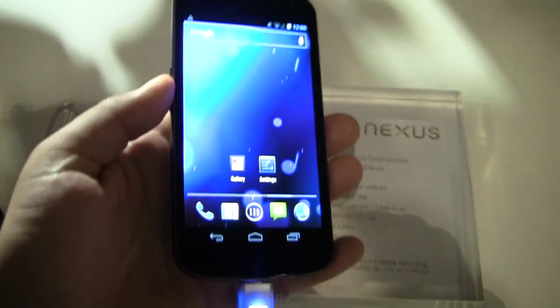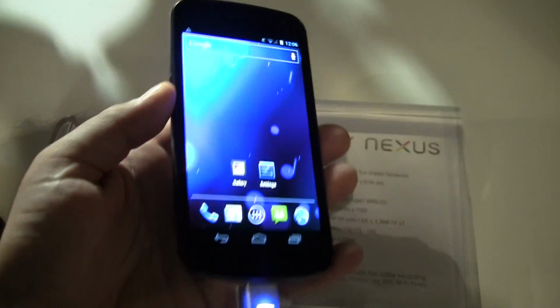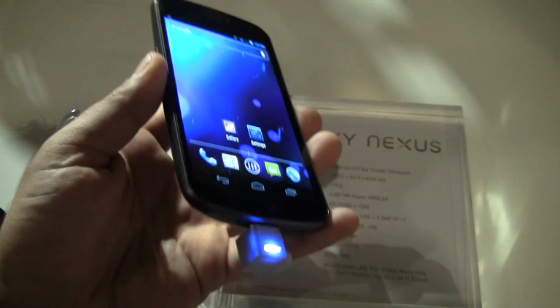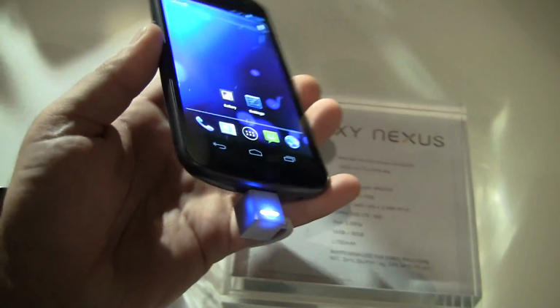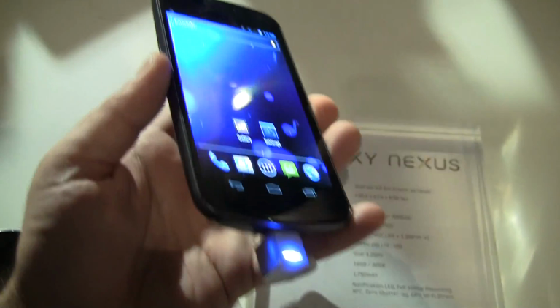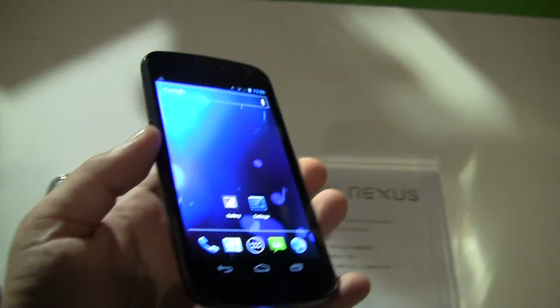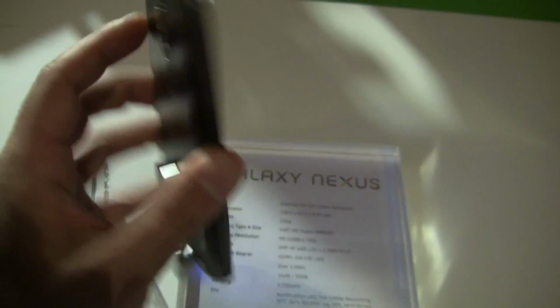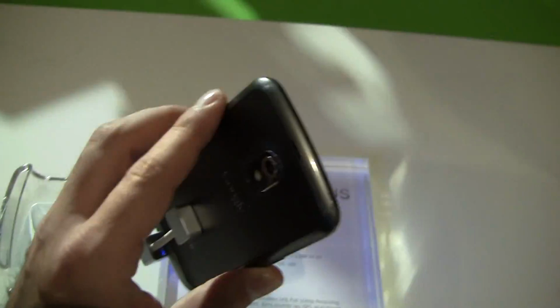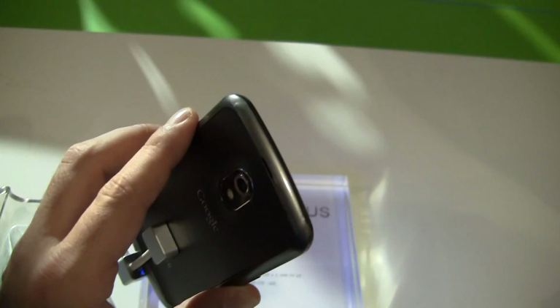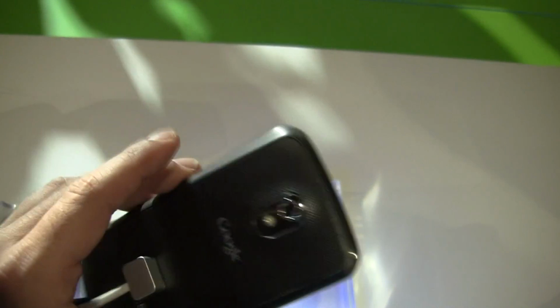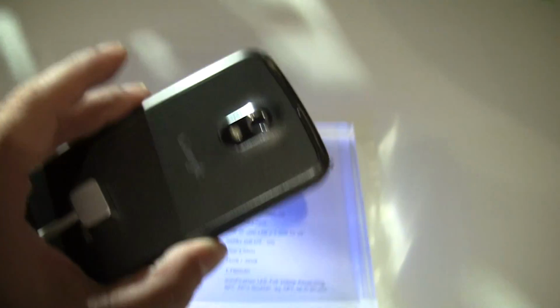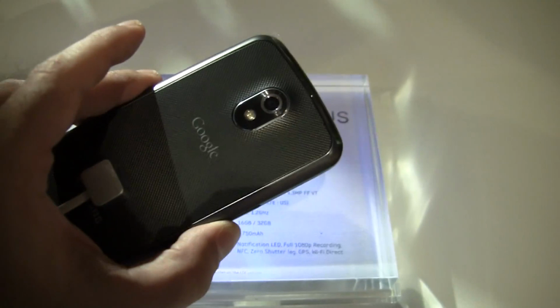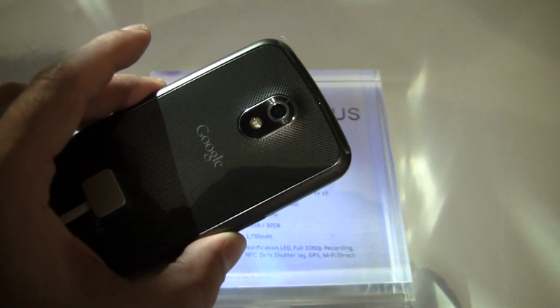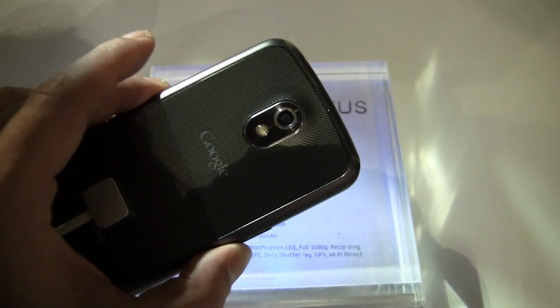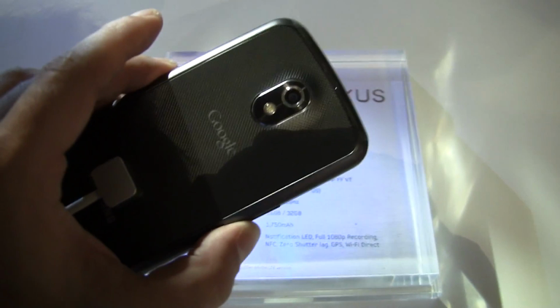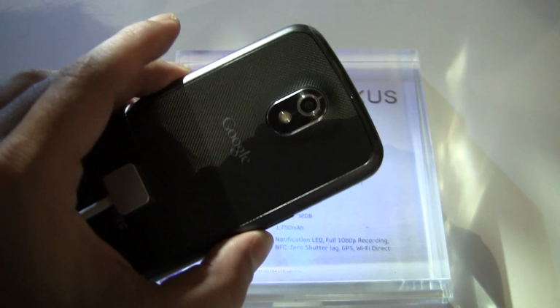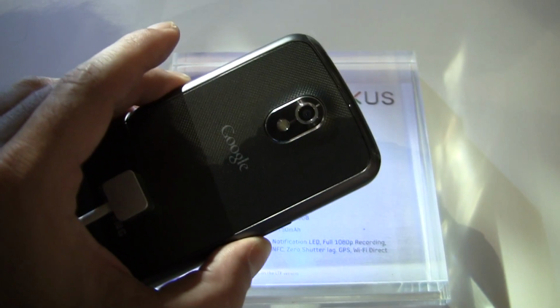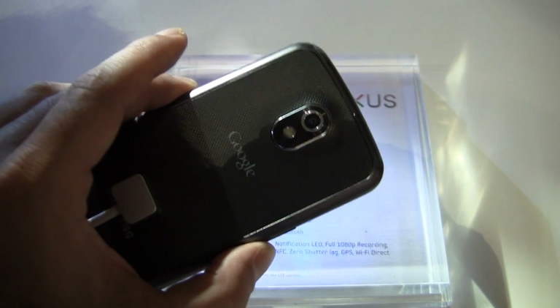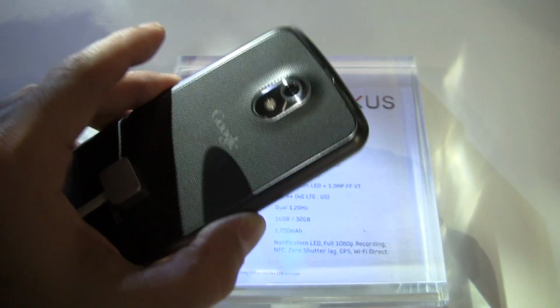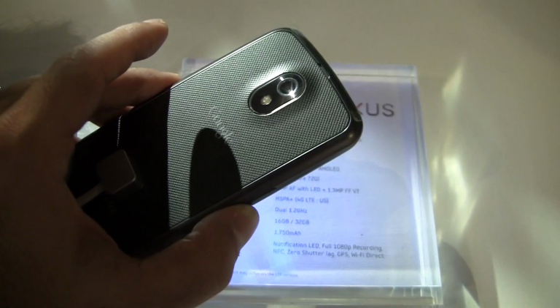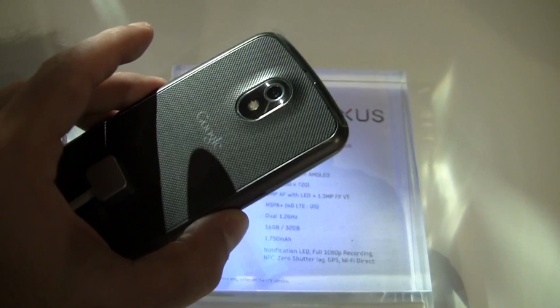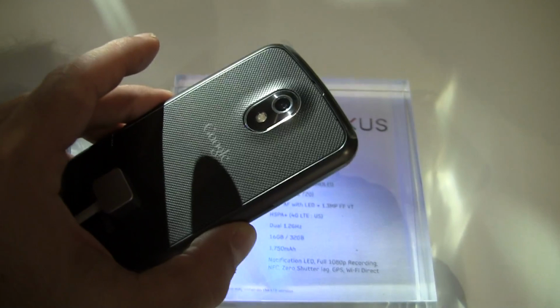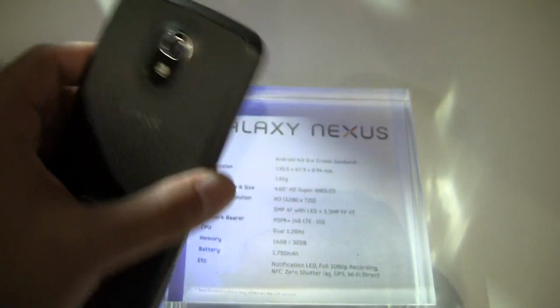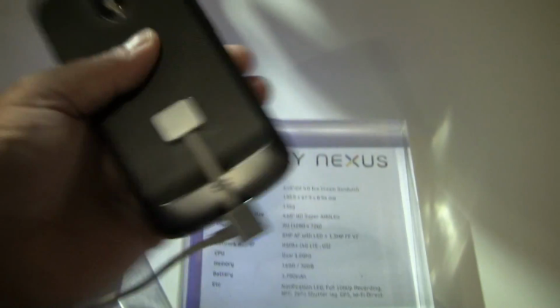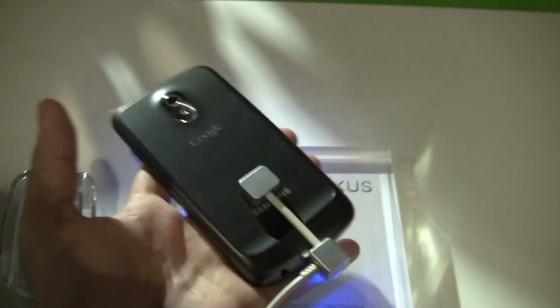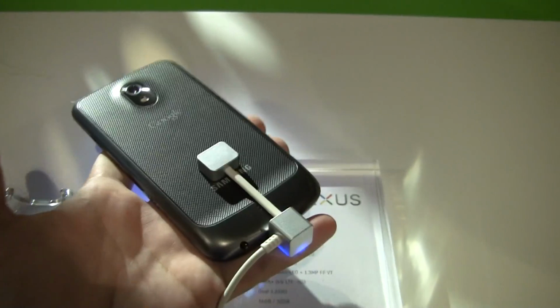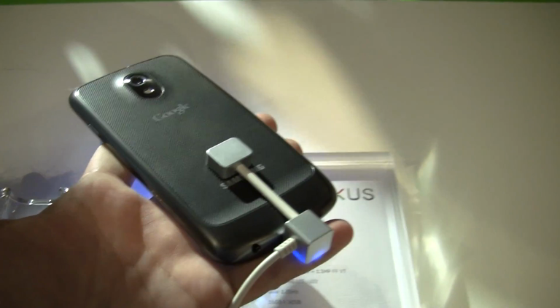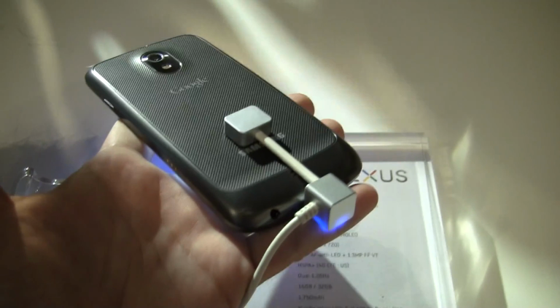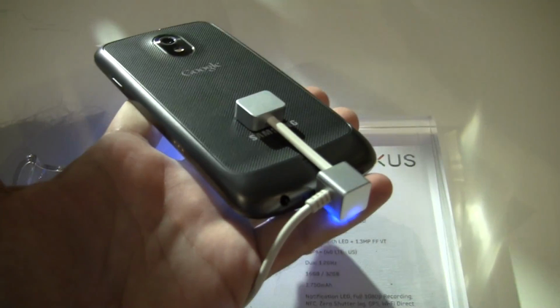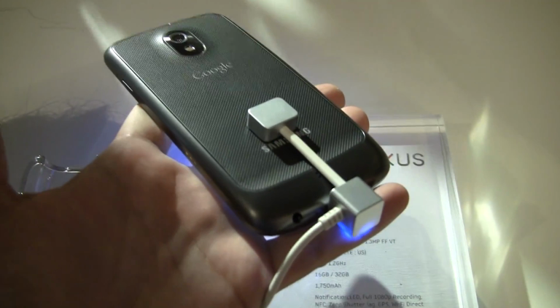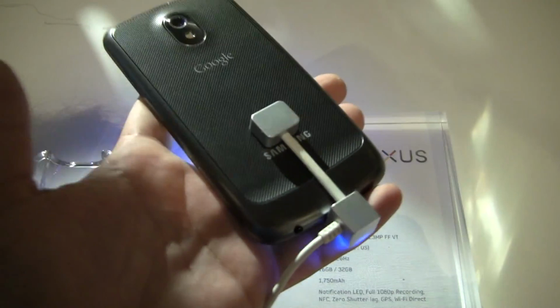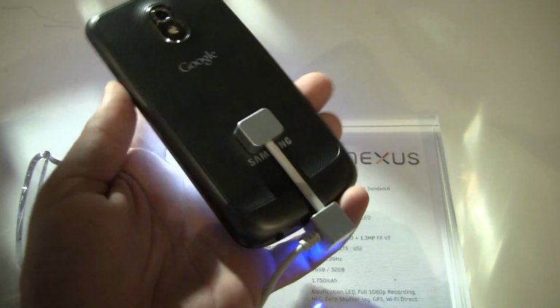Trying to think of what else on the hardware side of things we might be leaving out. Of course, this is the first phone that will have Android 4.0, which is Ice Cream Sandwich. So there's a lot of stuff on the software side you're going to want to keep in mind, and we're about to go over that in a minute.